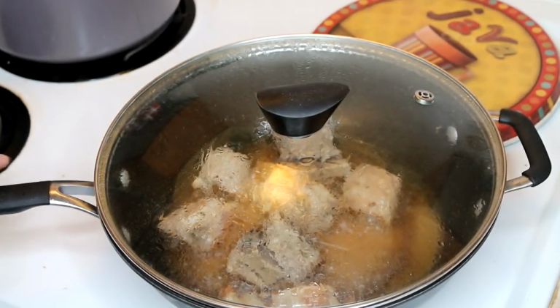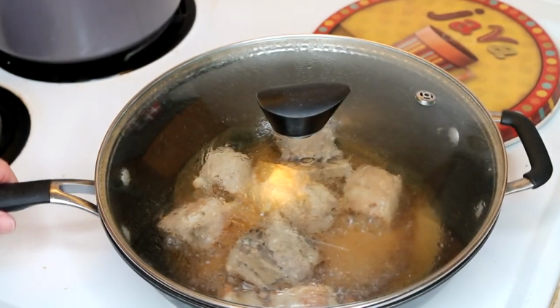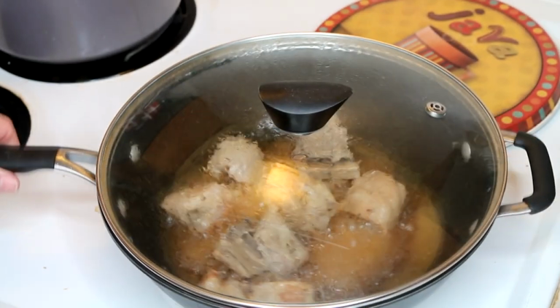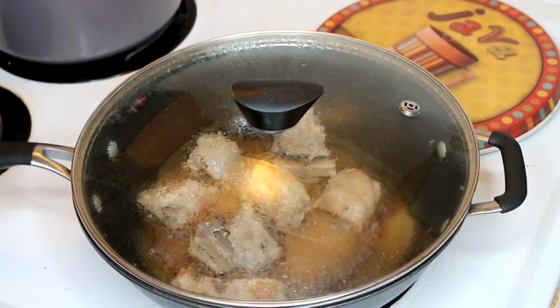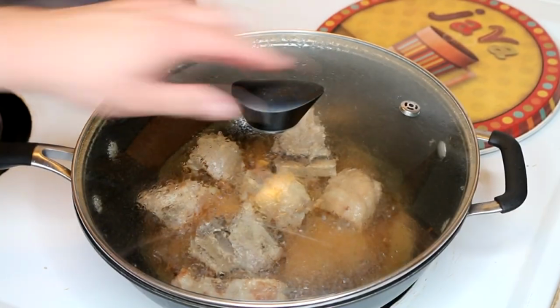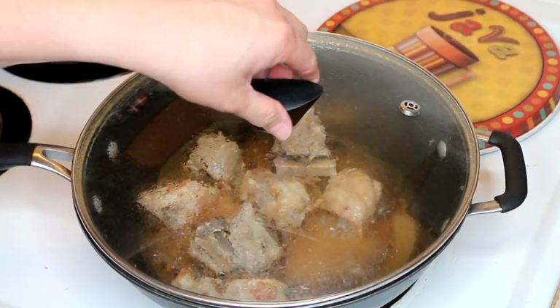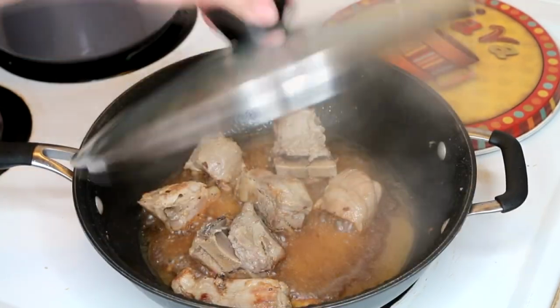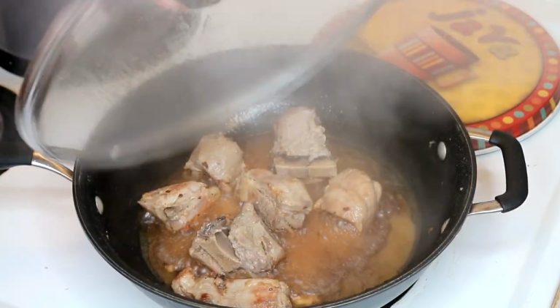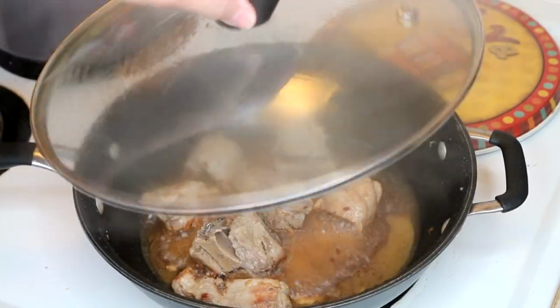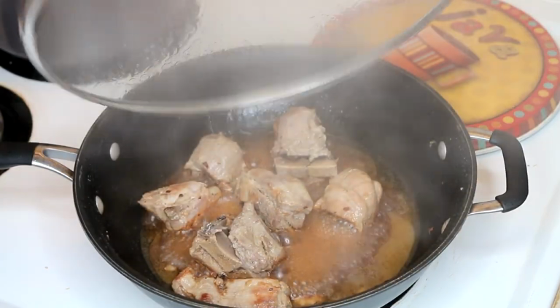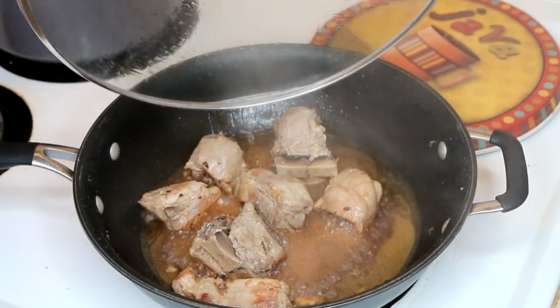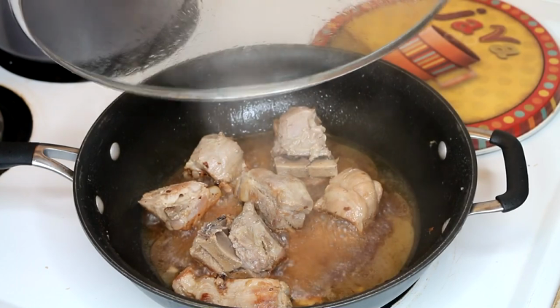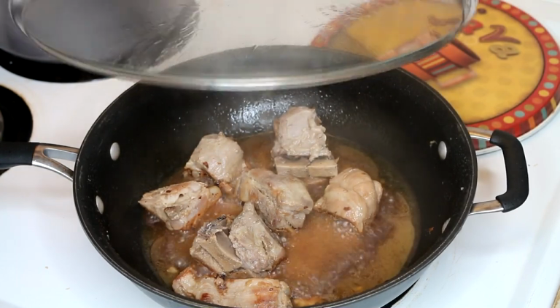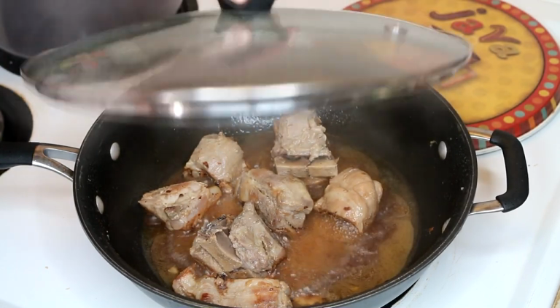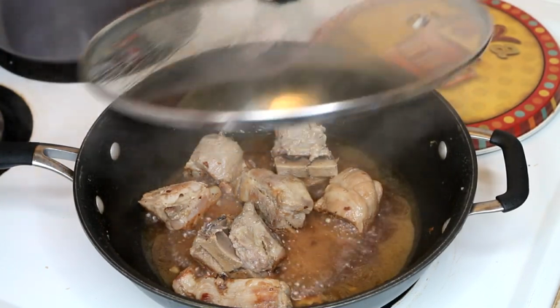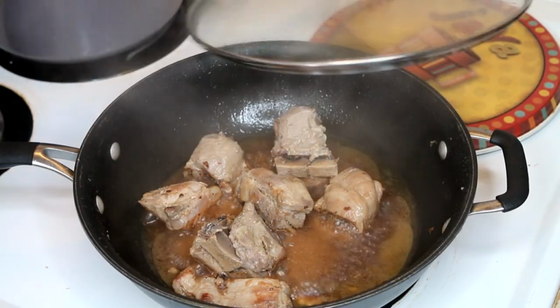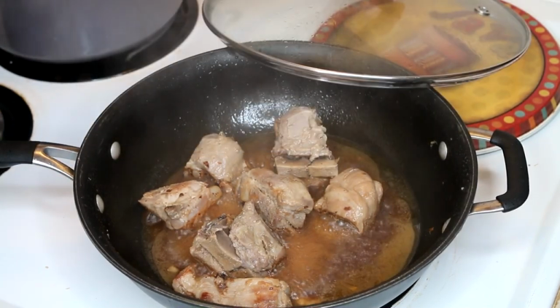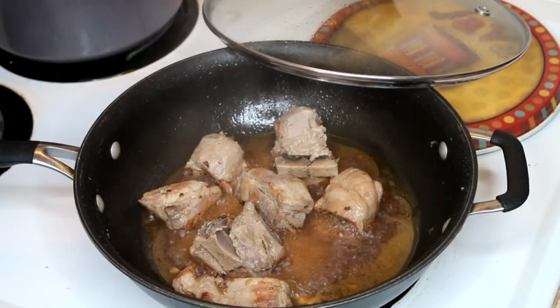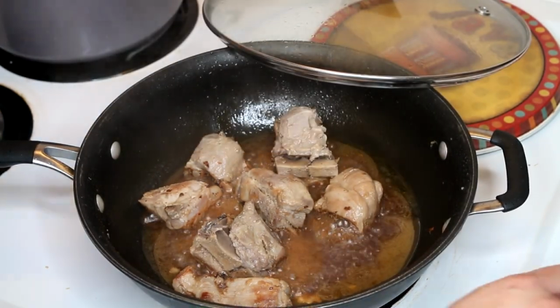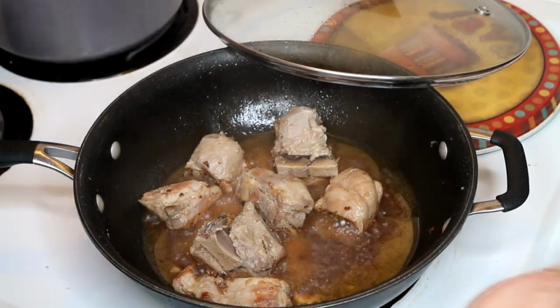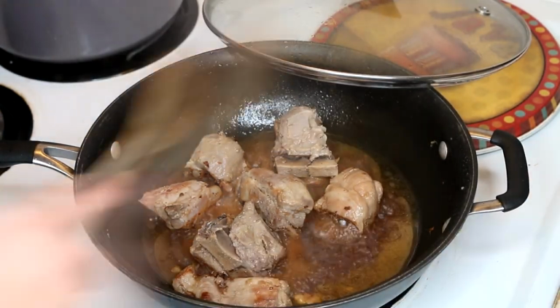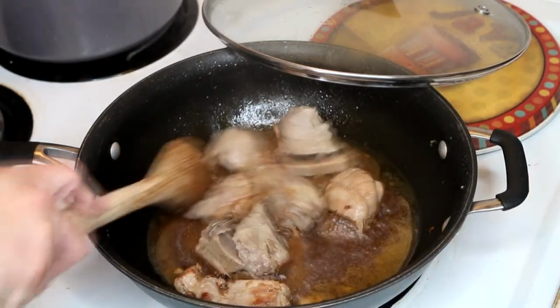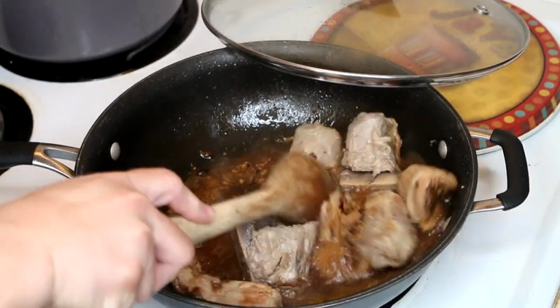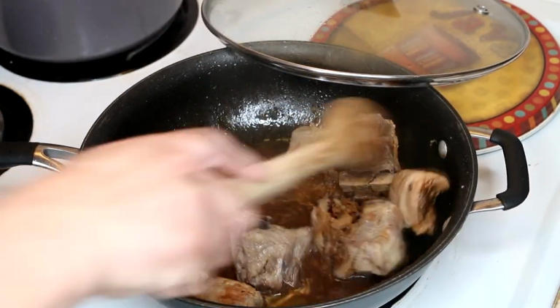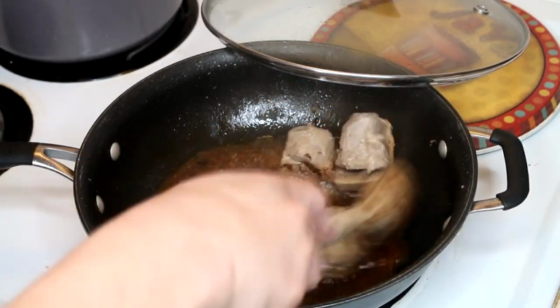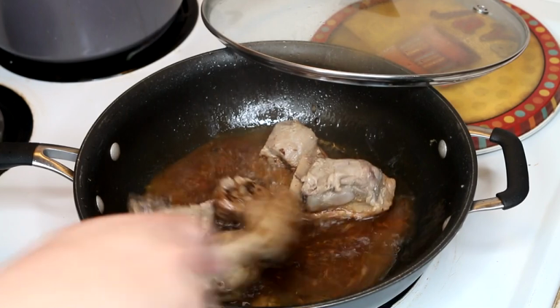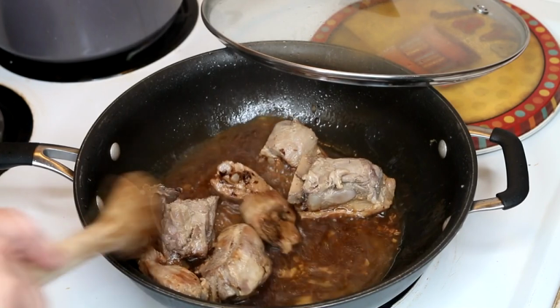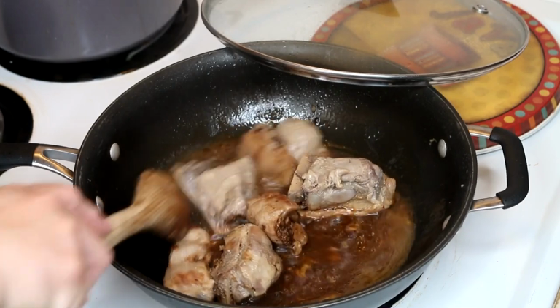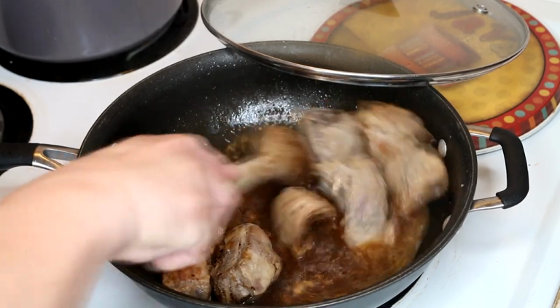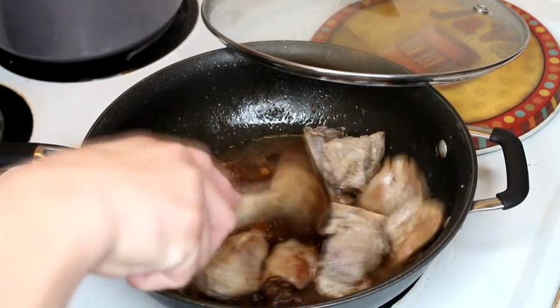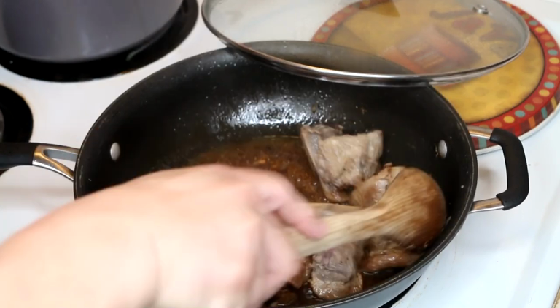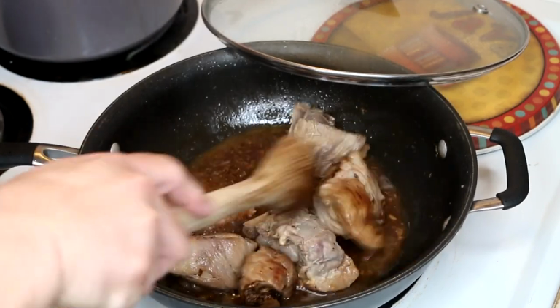When I parboiled this, I boiled it for about 45 minutes with some ginger — ground ginger.